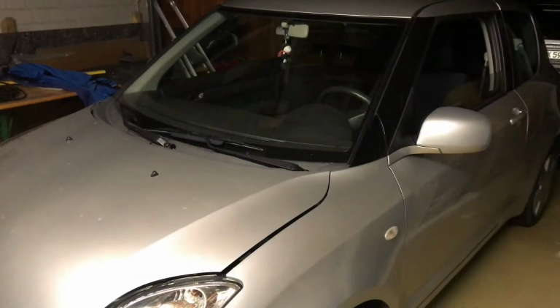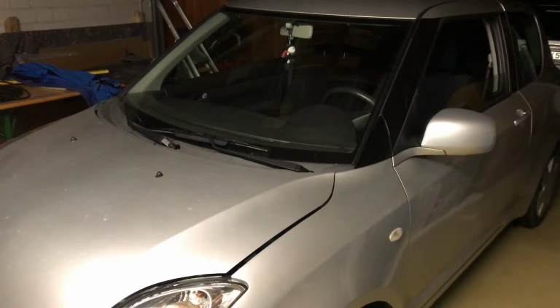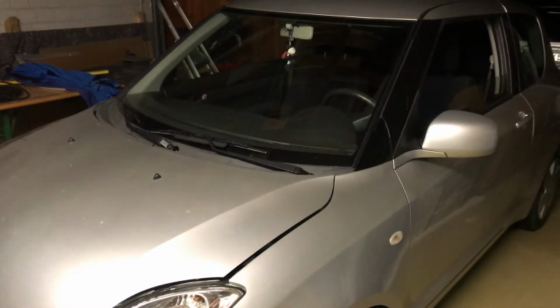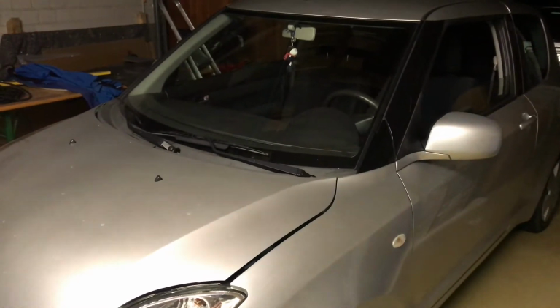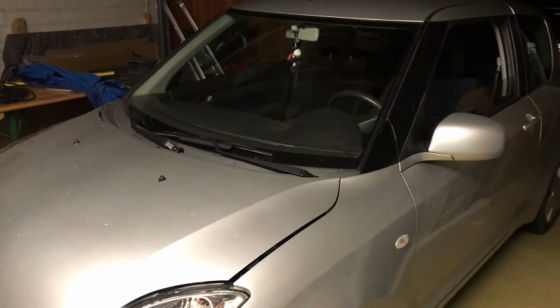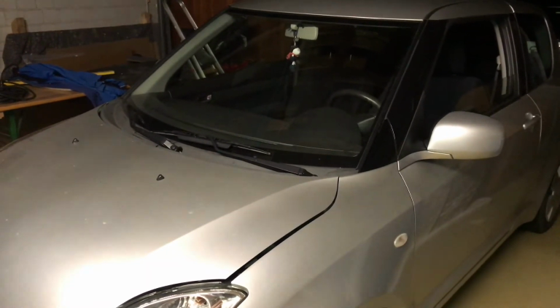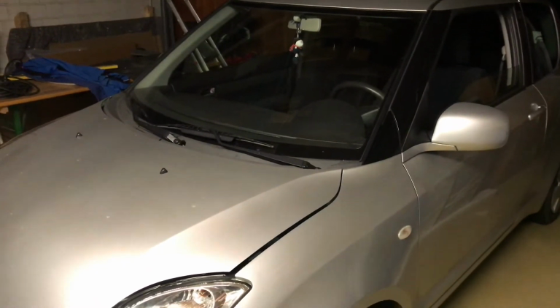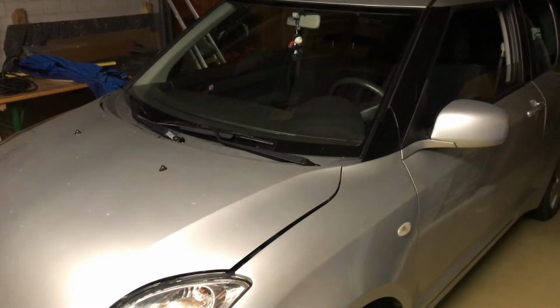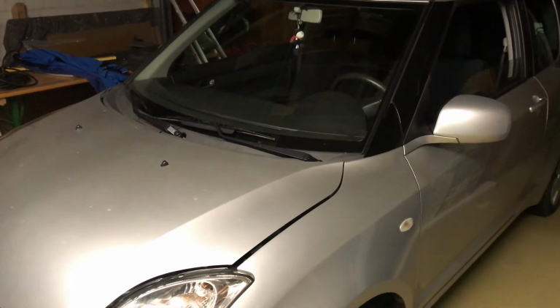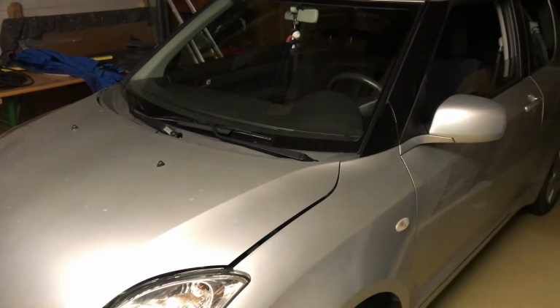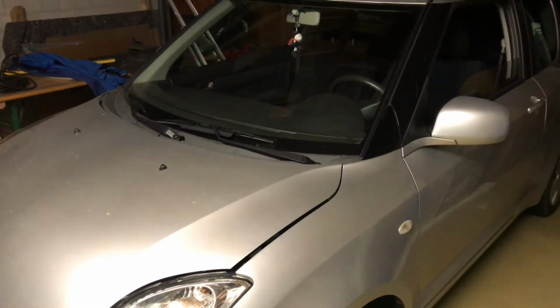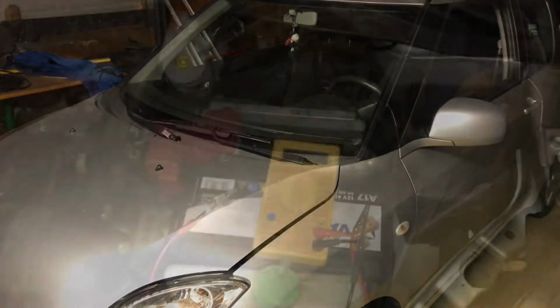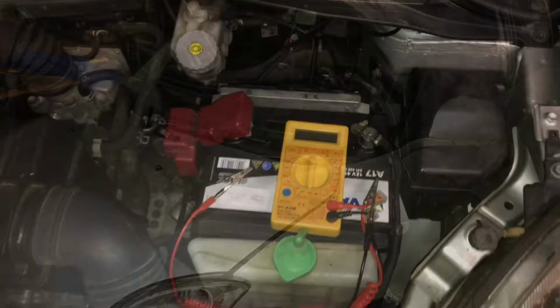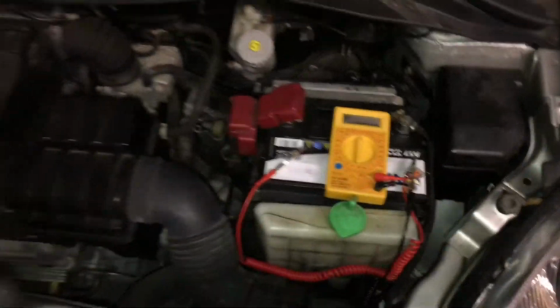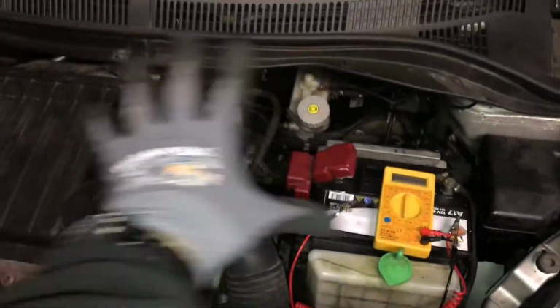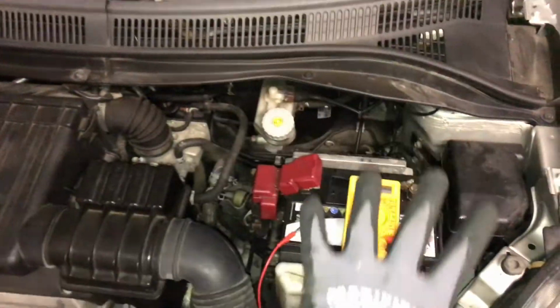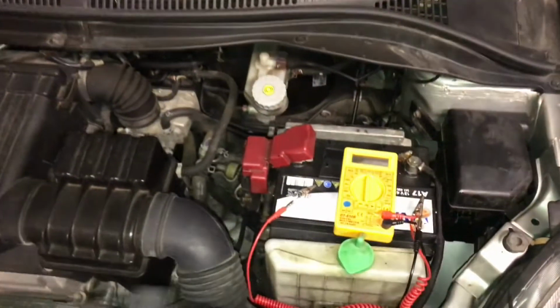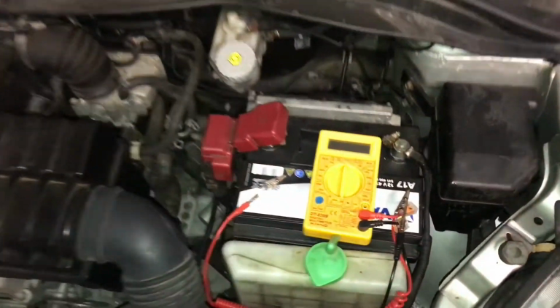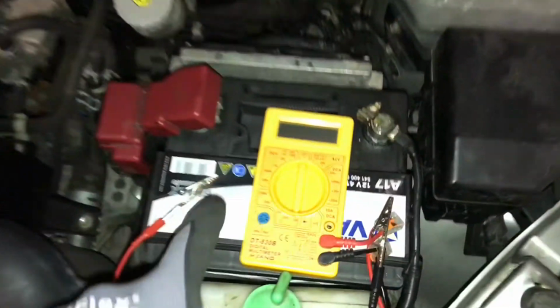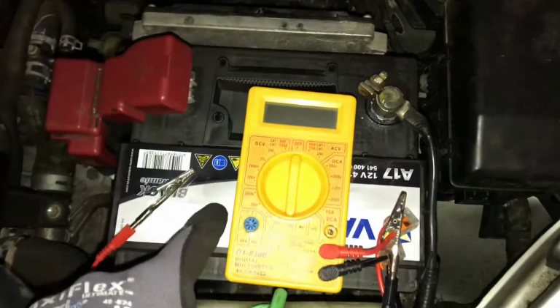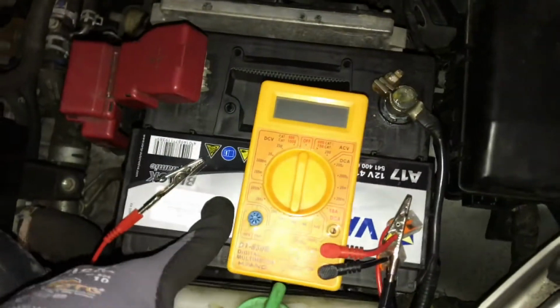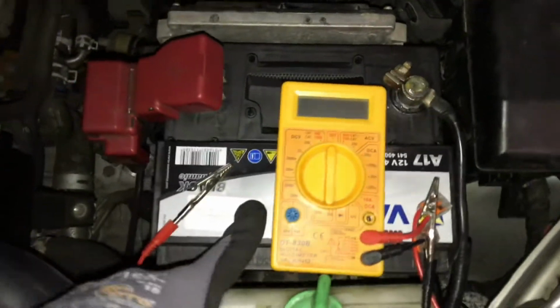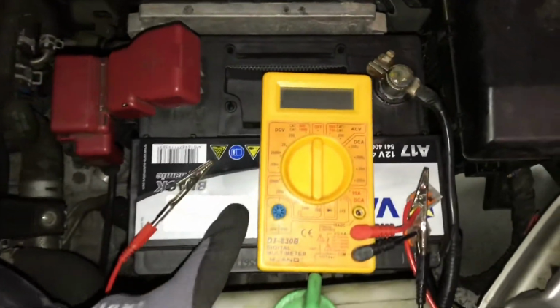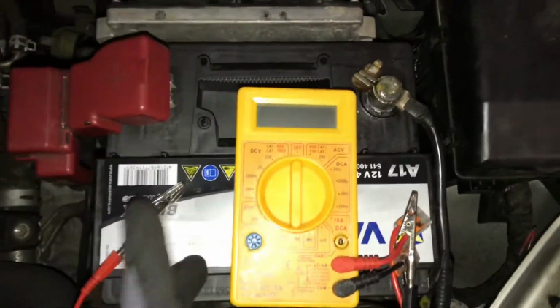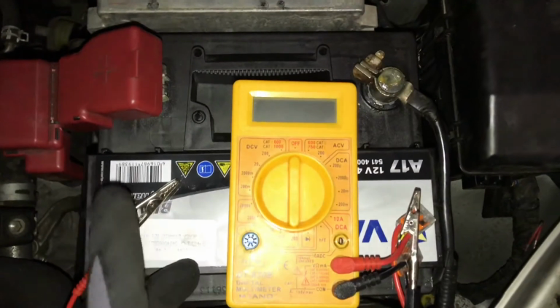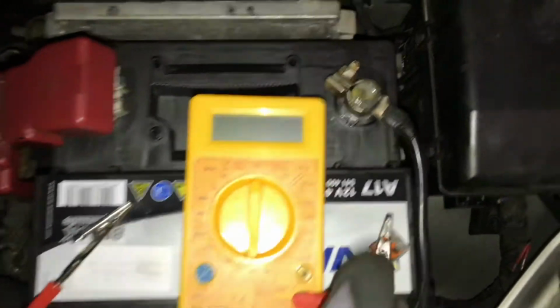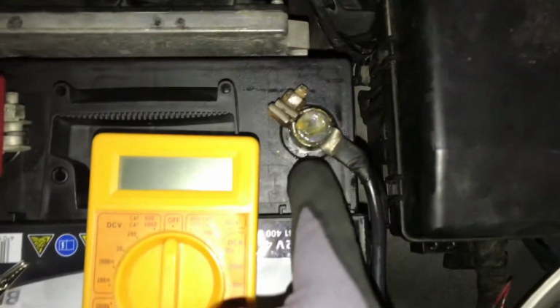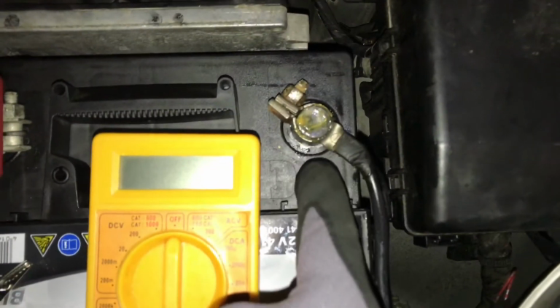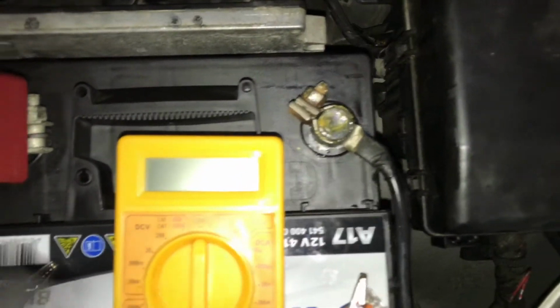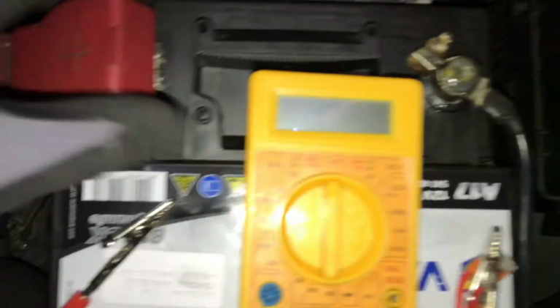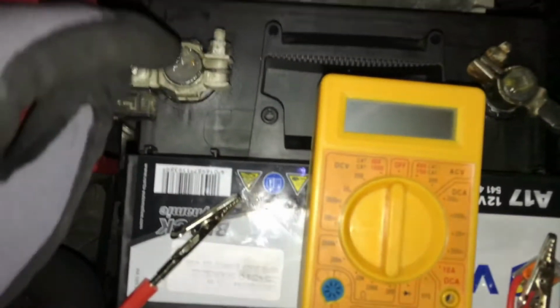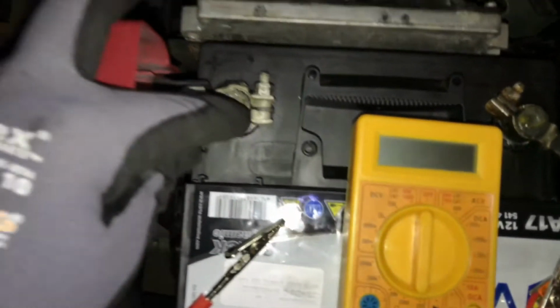Hello, today I'm going to show you how to check the alternator of your Suzuki Swift. First step: open the car hood and have a look. There is the battery on the right side if you're standing in front of the car.